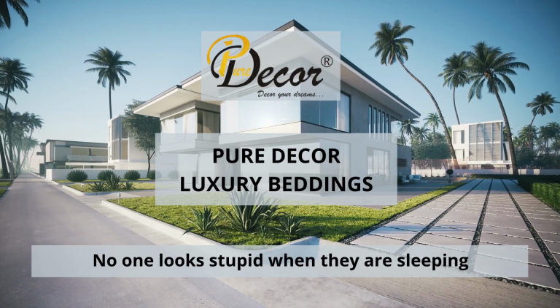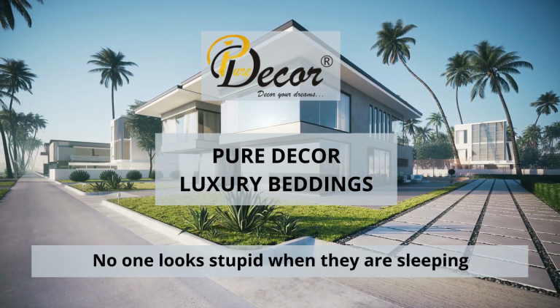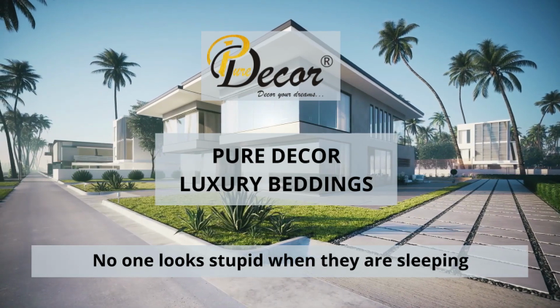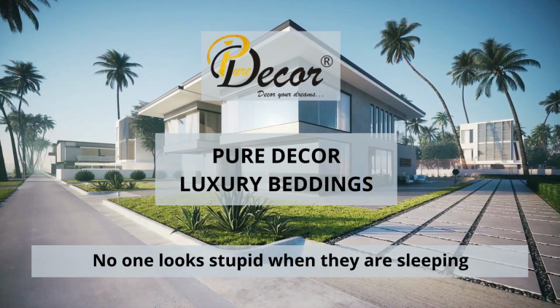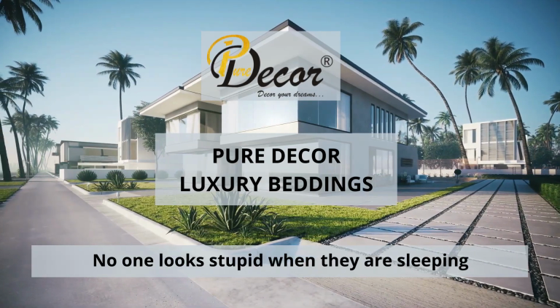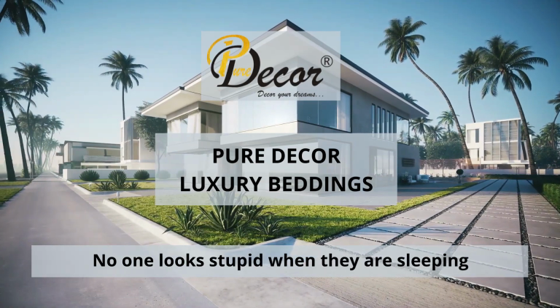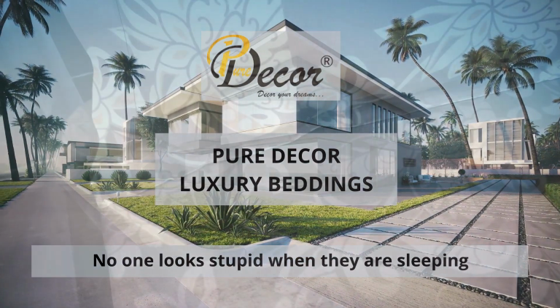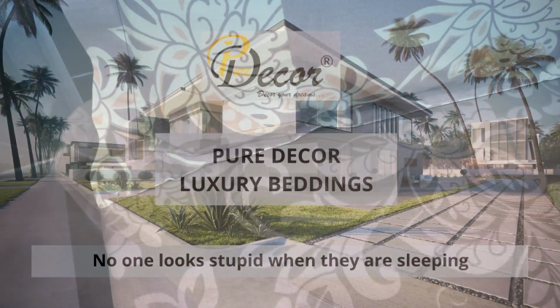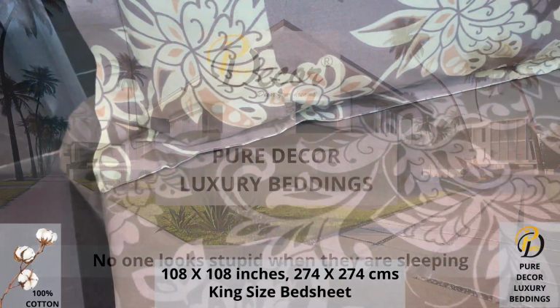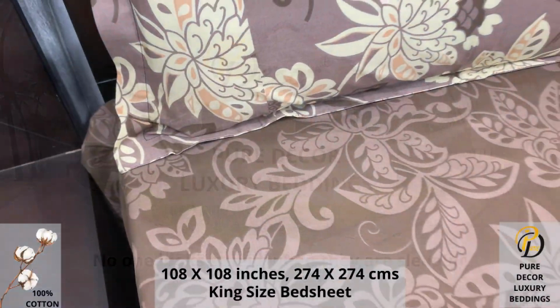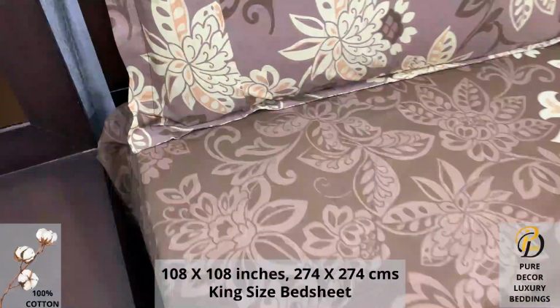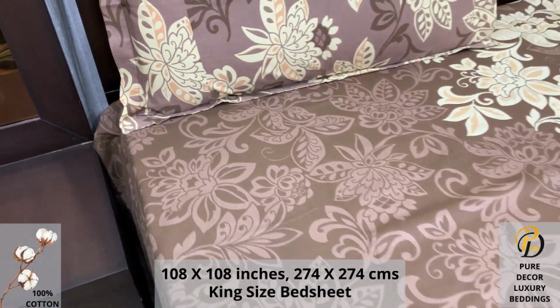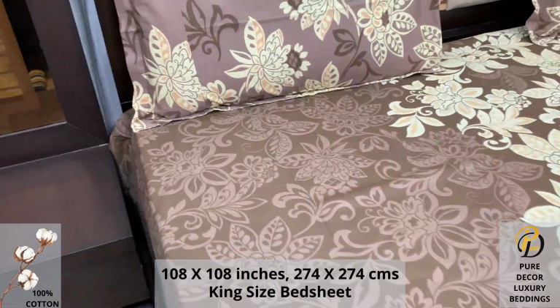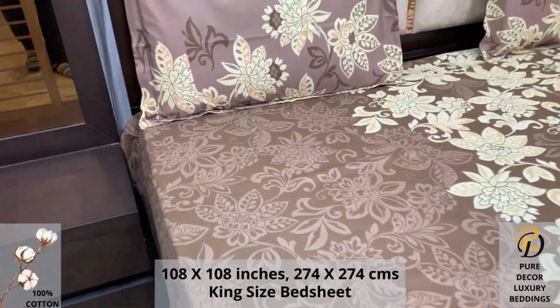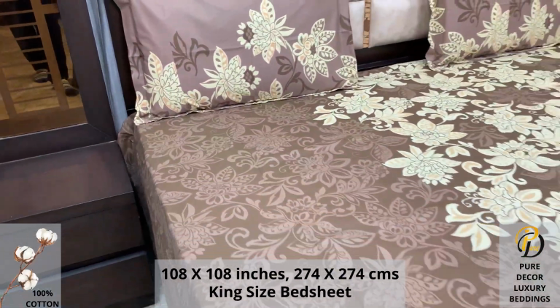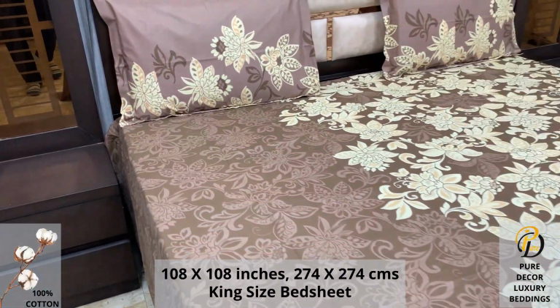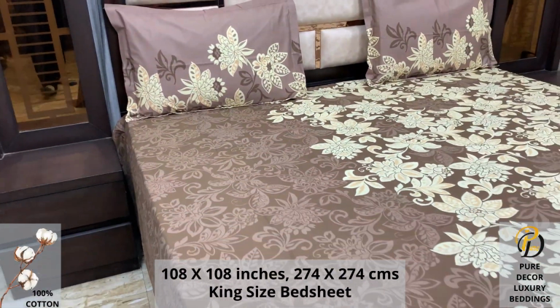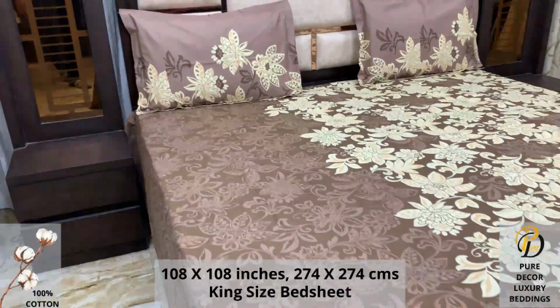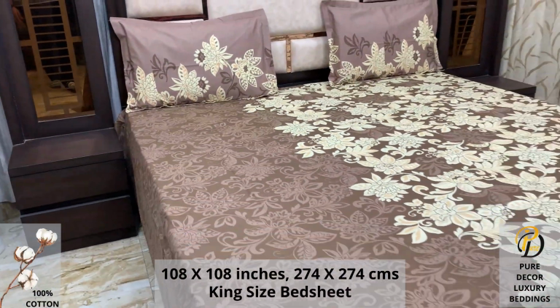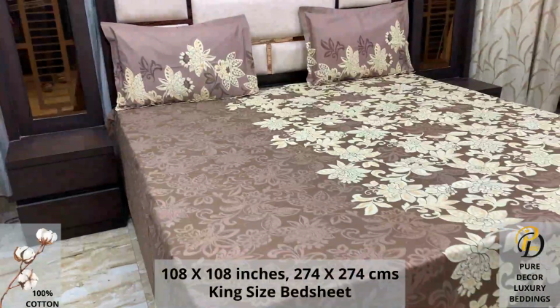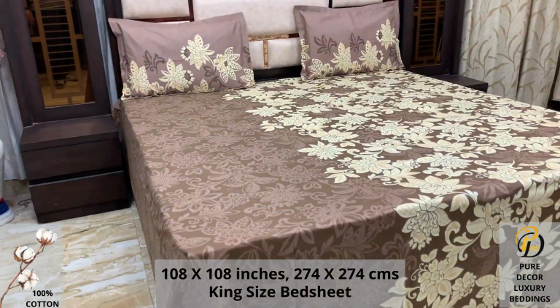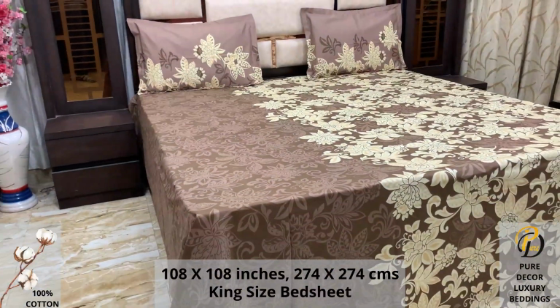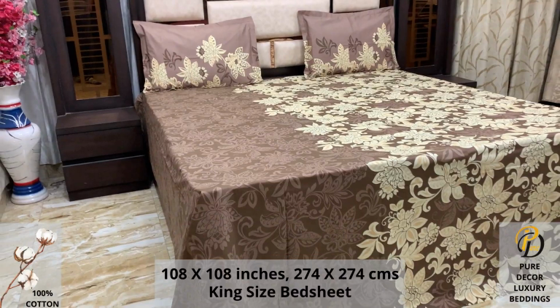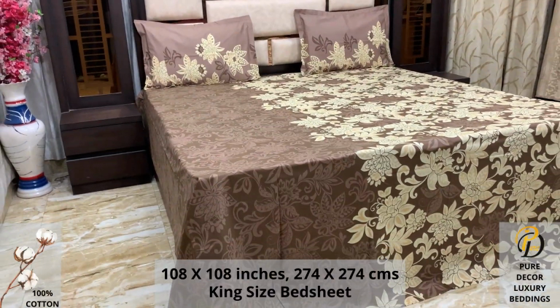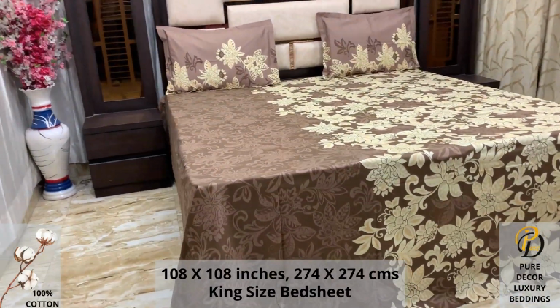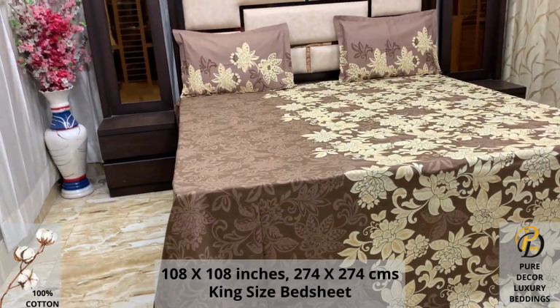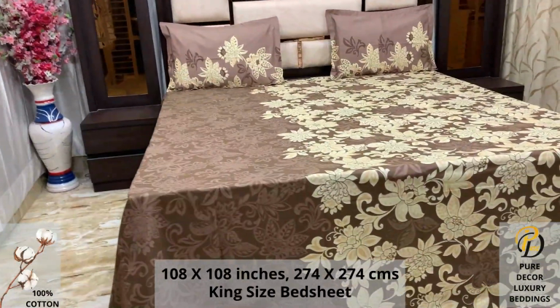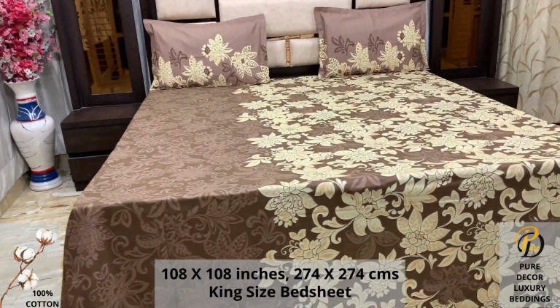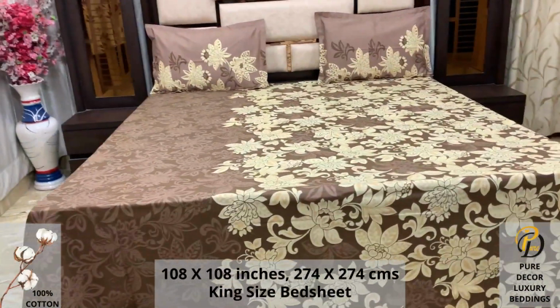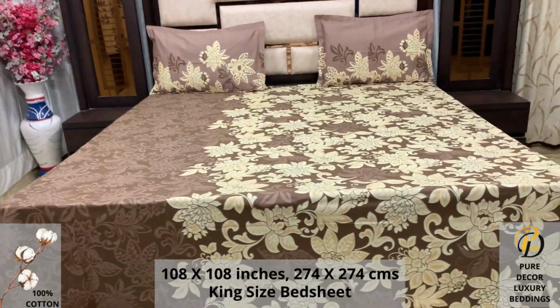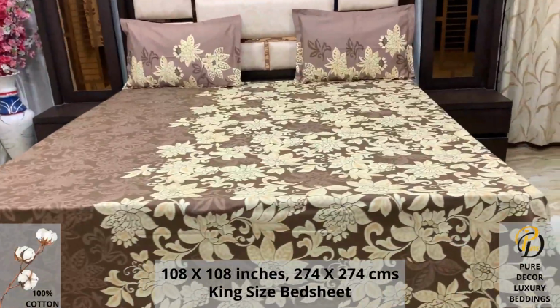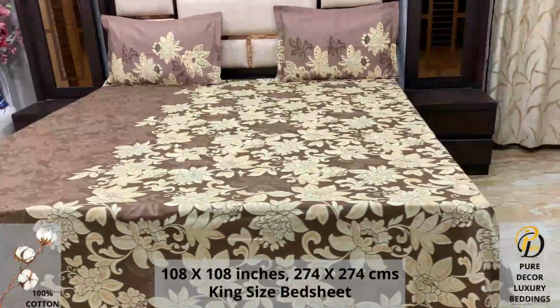Welcome to the world of Pure Decor Bedding Collections. A 100% pure cotton king-size bed sheet along with two pillow covers tucks under the mattress of your bed easily and comfortably. High thread count and super fine finish makes it a perfect choice for your bed.